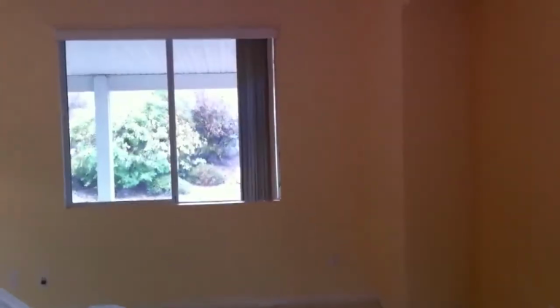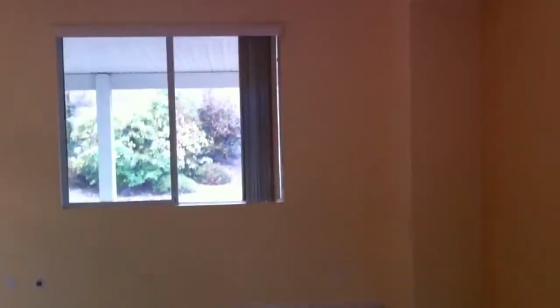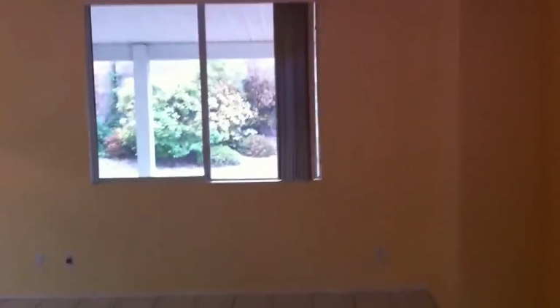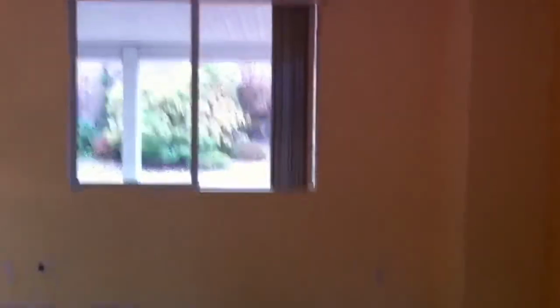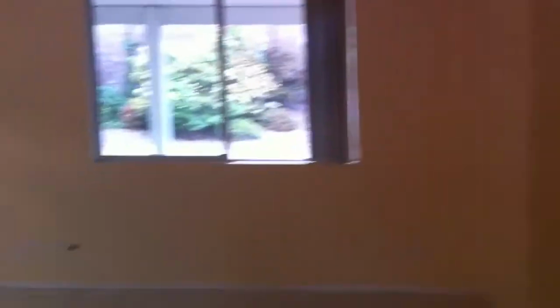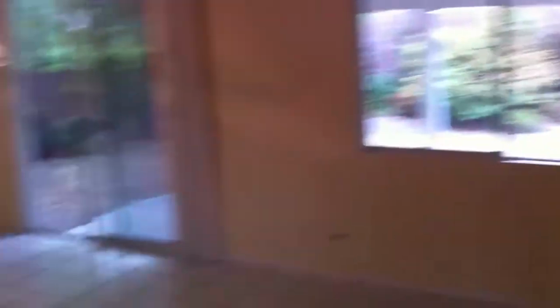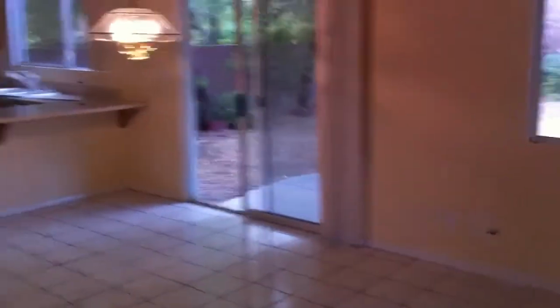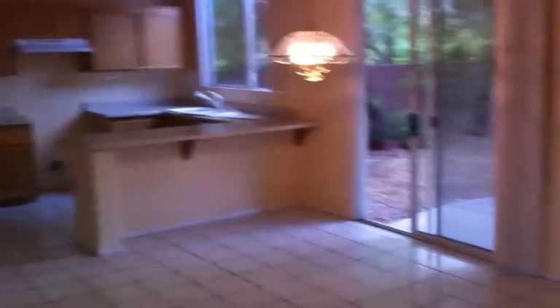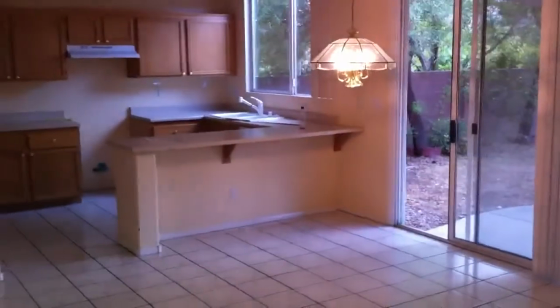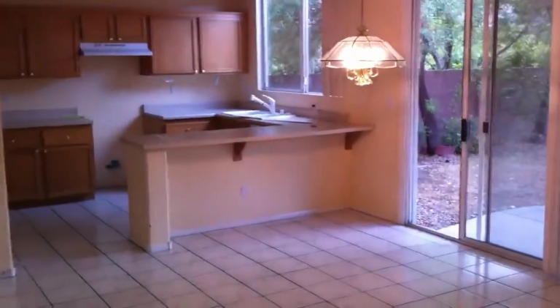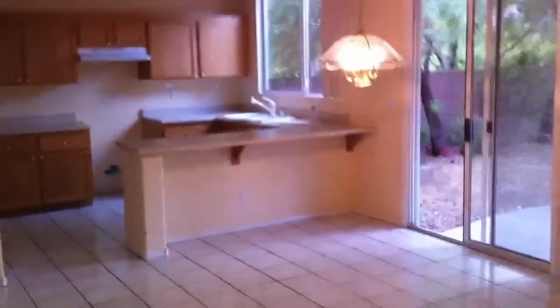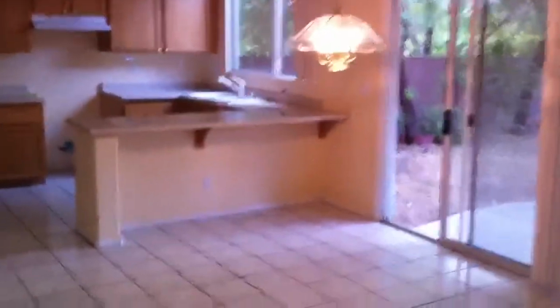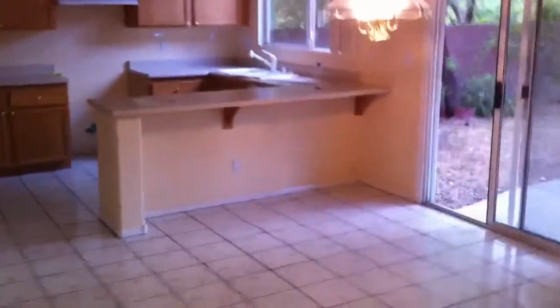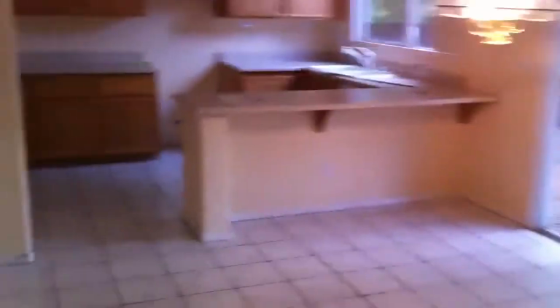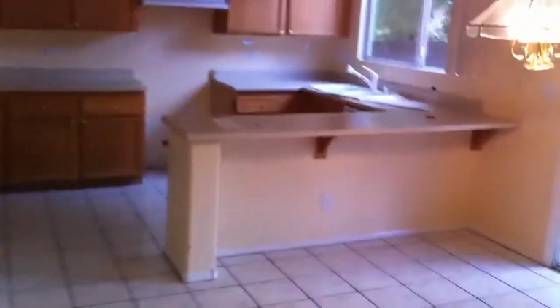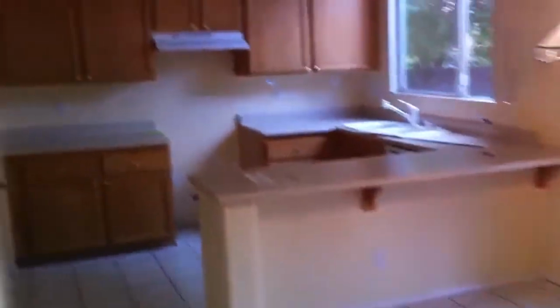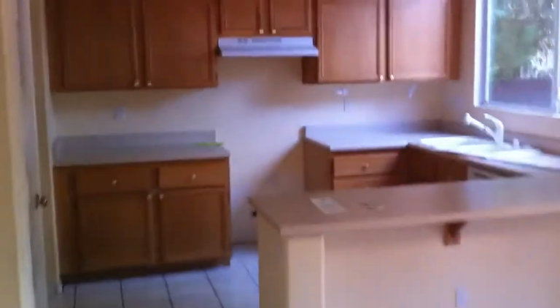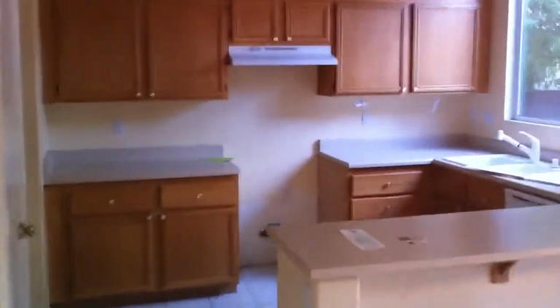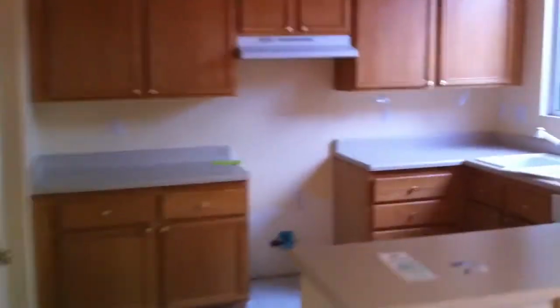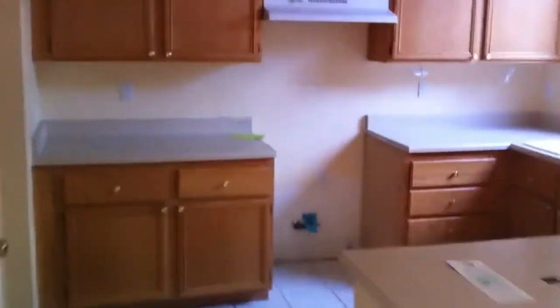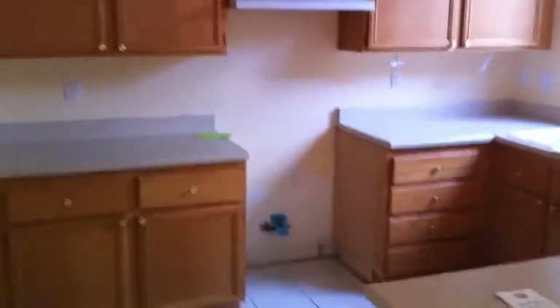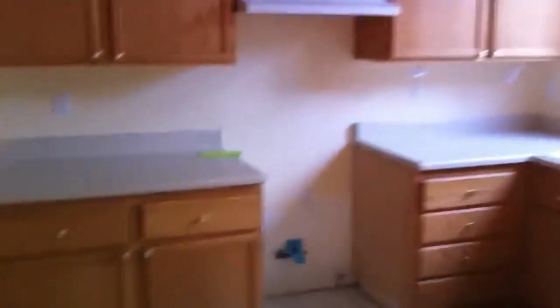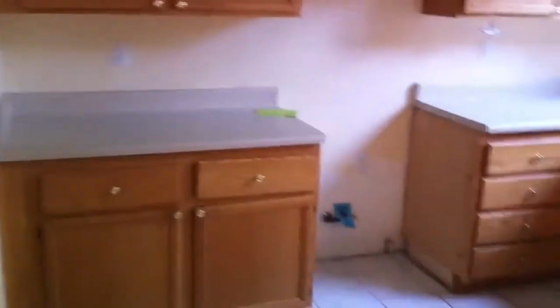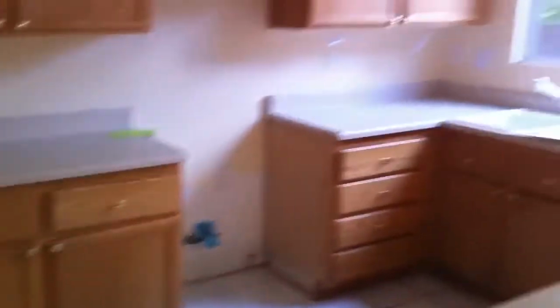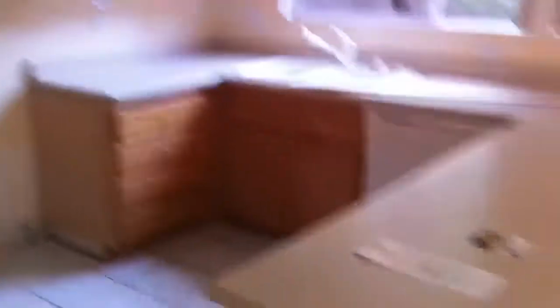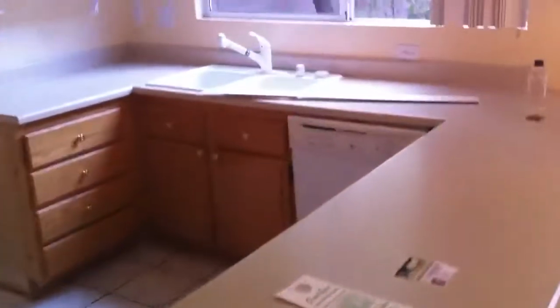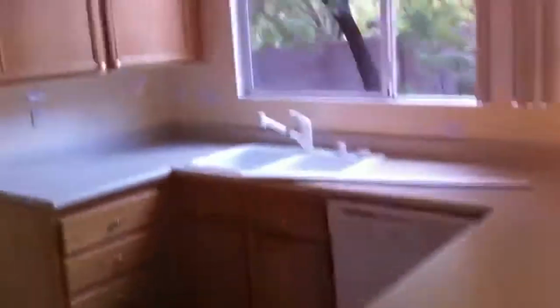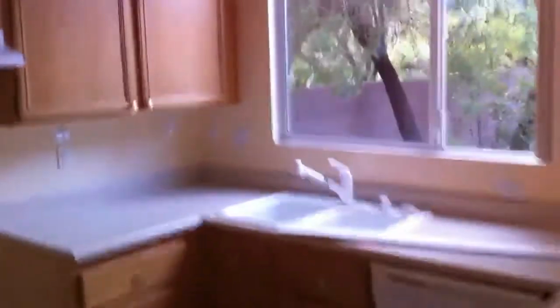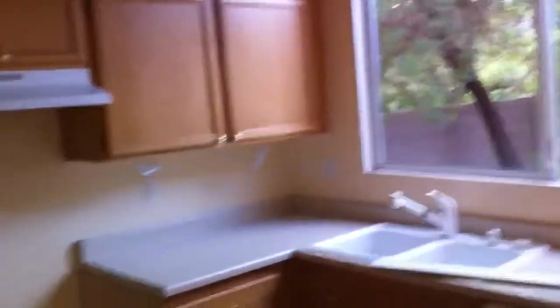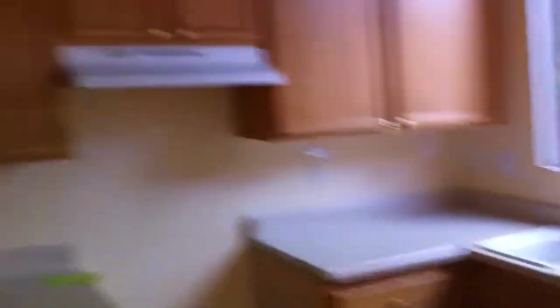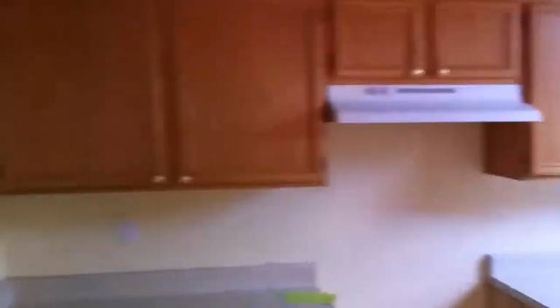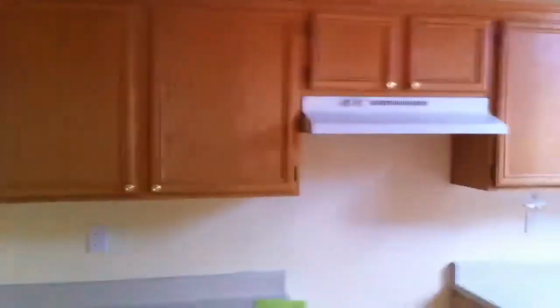Moving forward, this is the great room area. This is the kitchen — no stove, and it's laminate countertops. Oak cabinets.